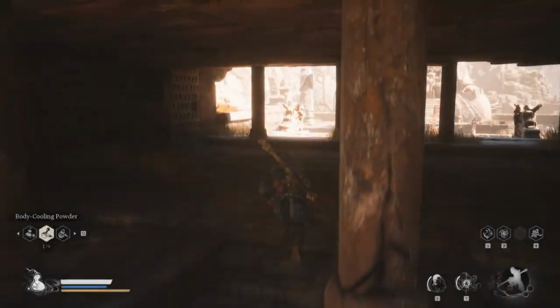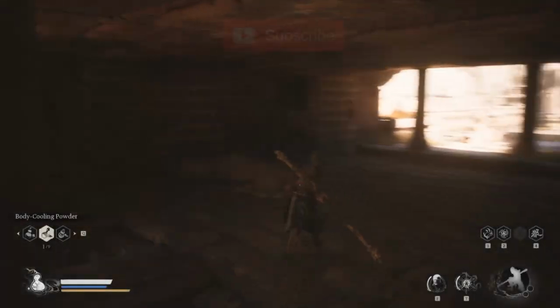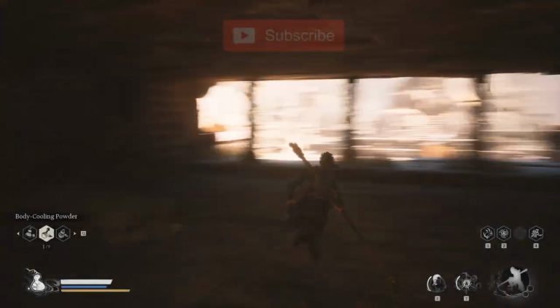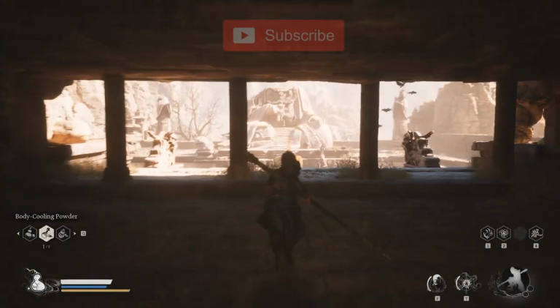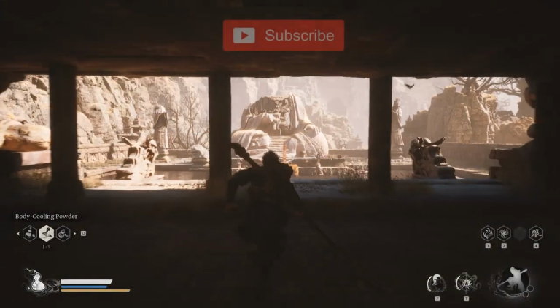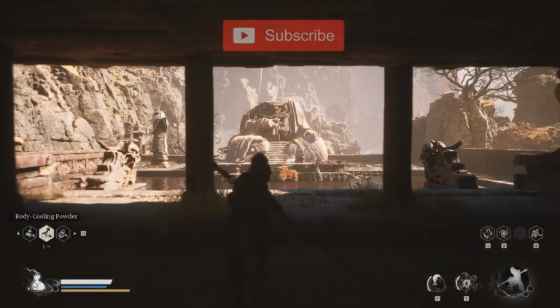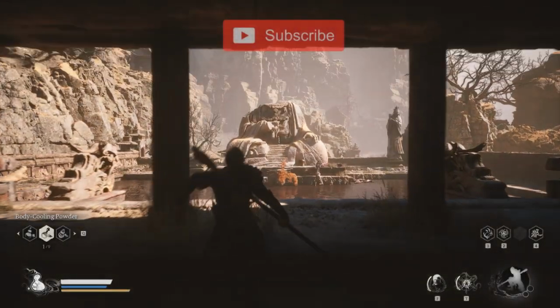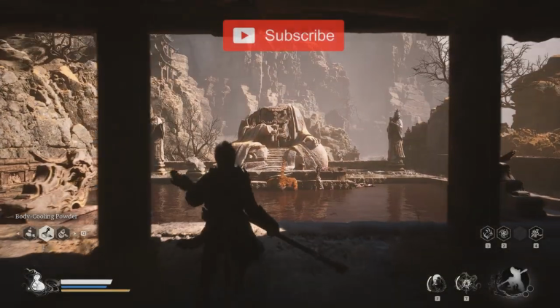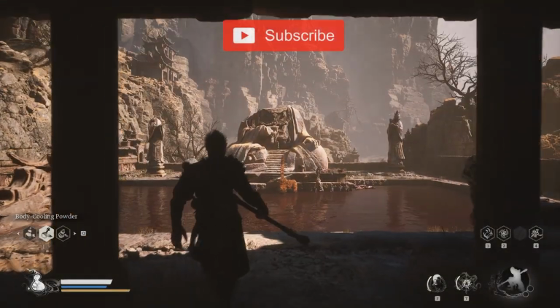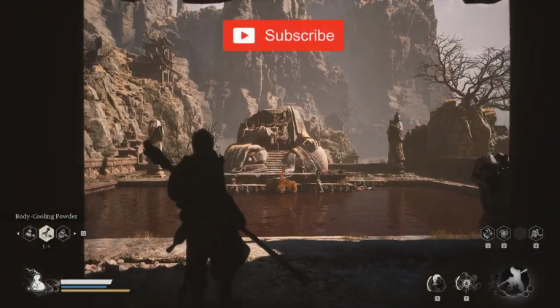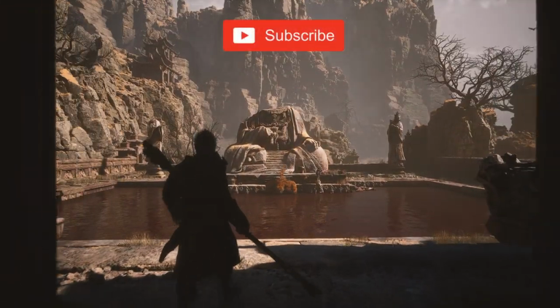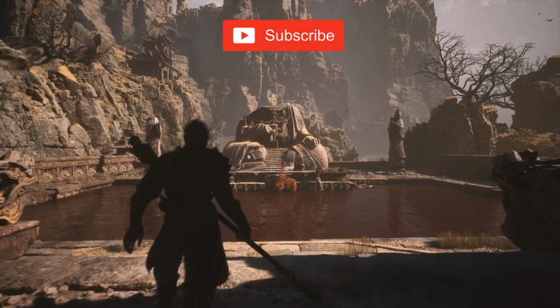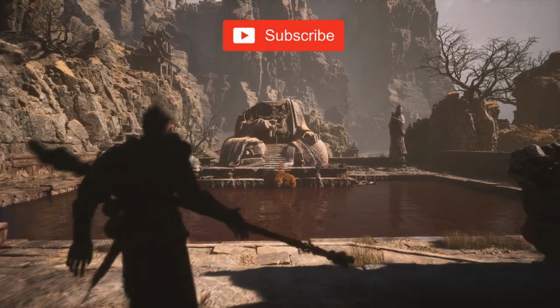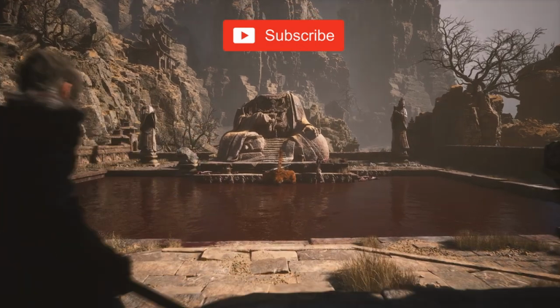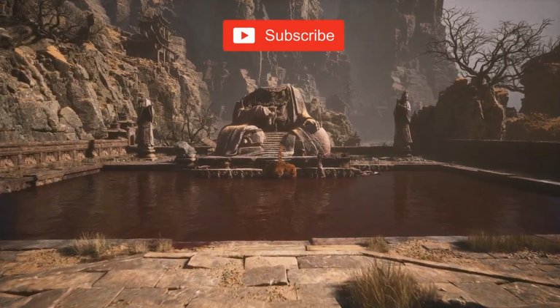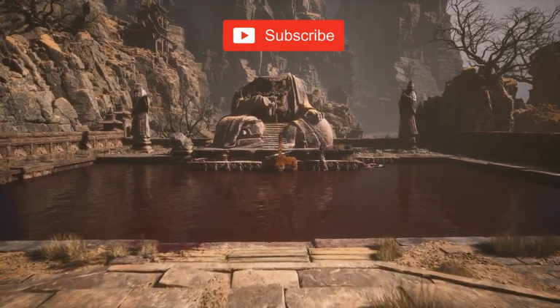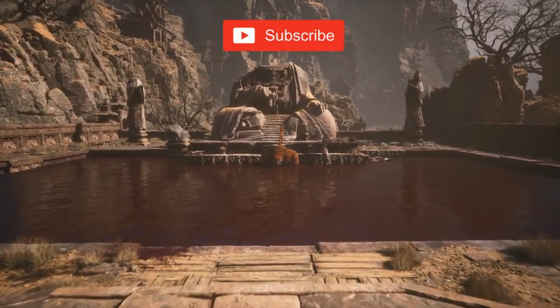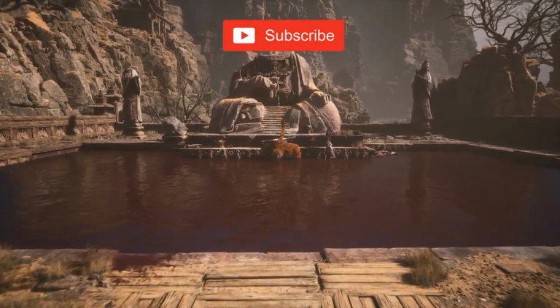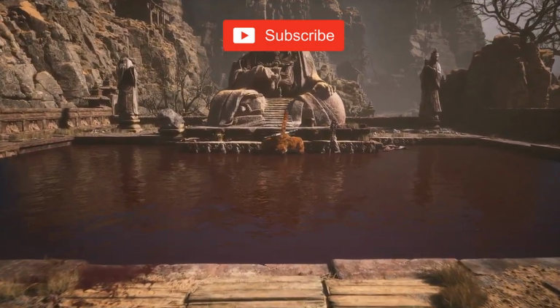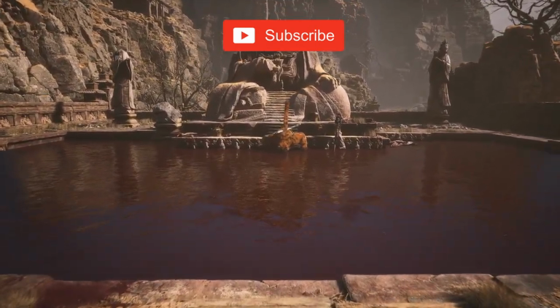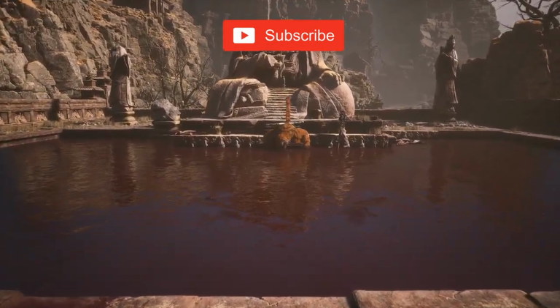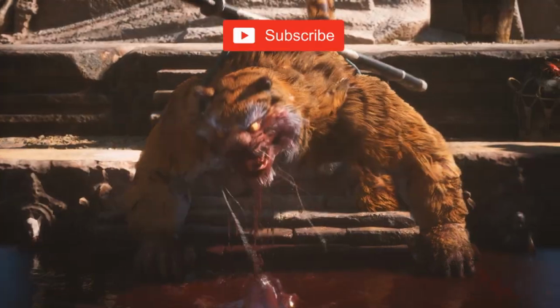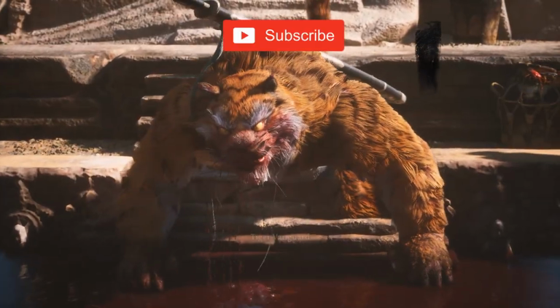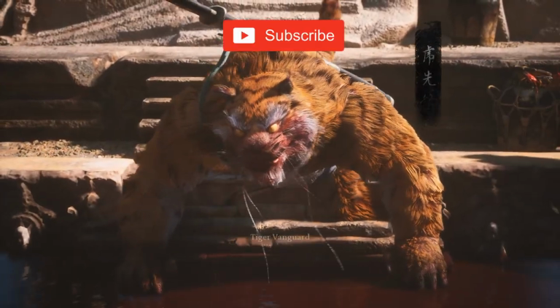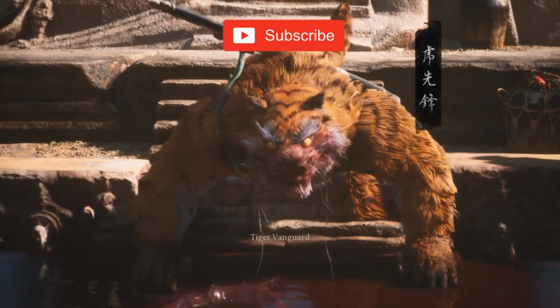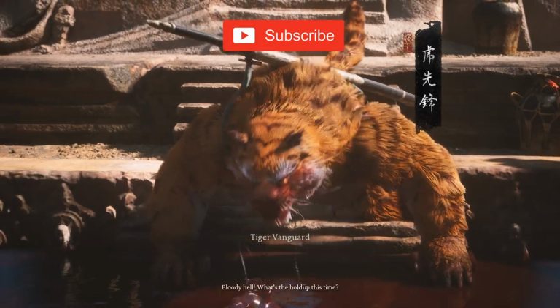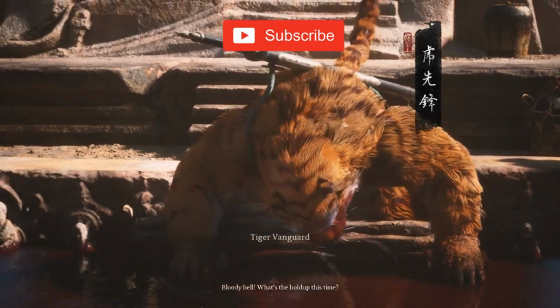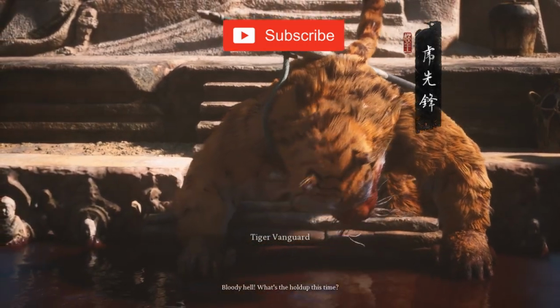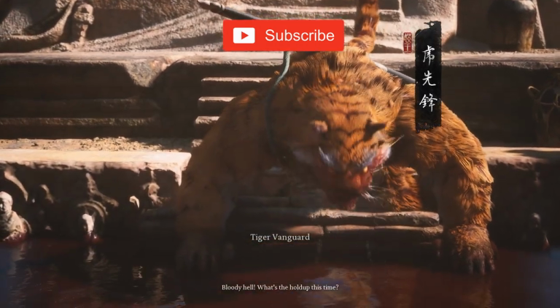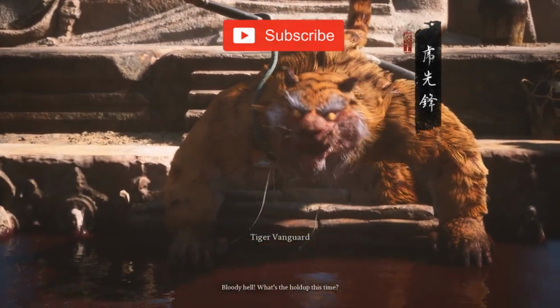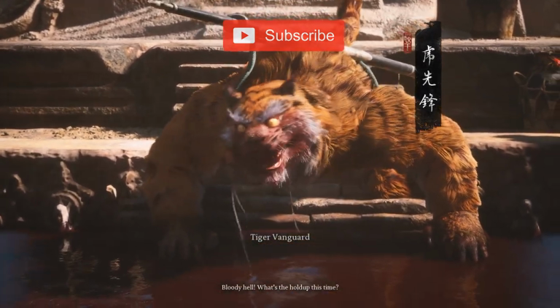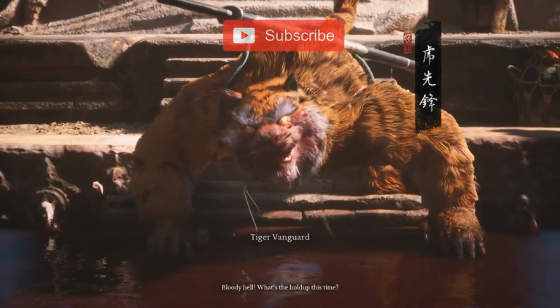Despite his massive size and power, the Tiger Vanguard is remarkably agile, making him a challenging adversary. His lunging sword attacks can quickly drain your health, so patience is key in this encounter.